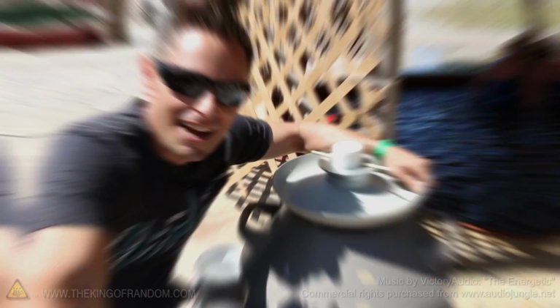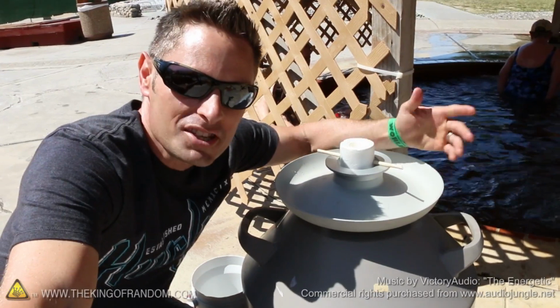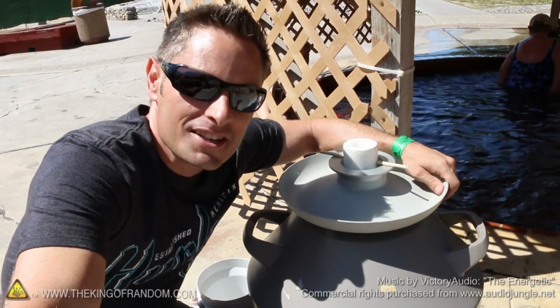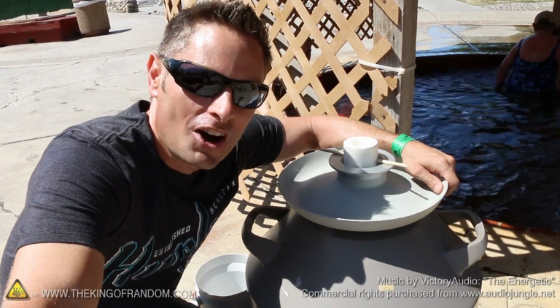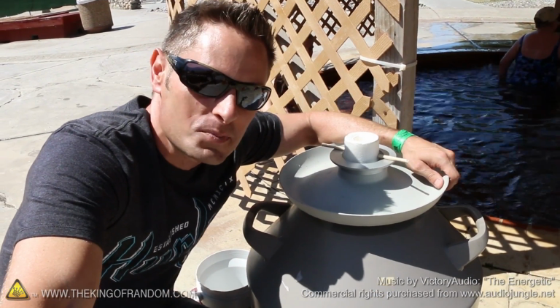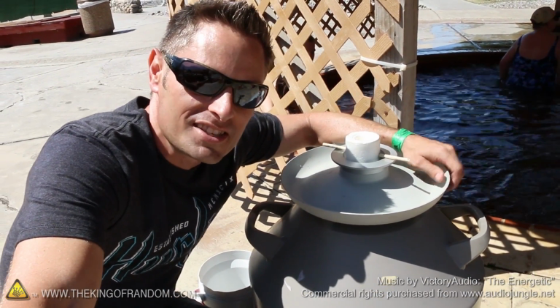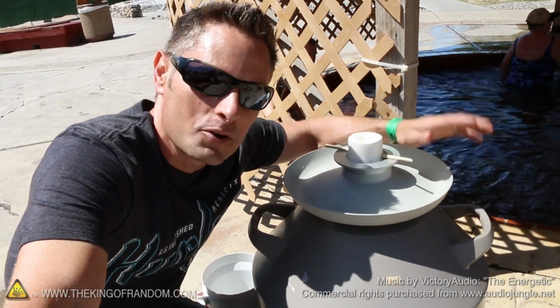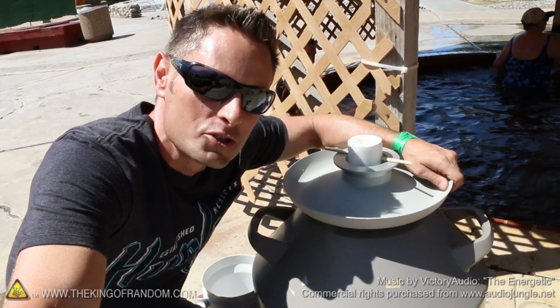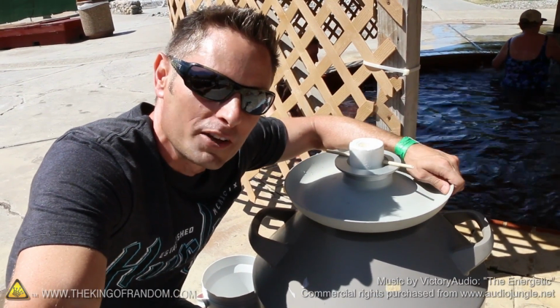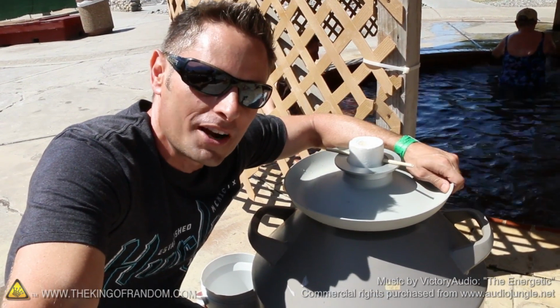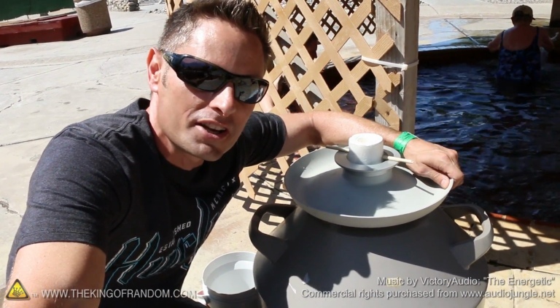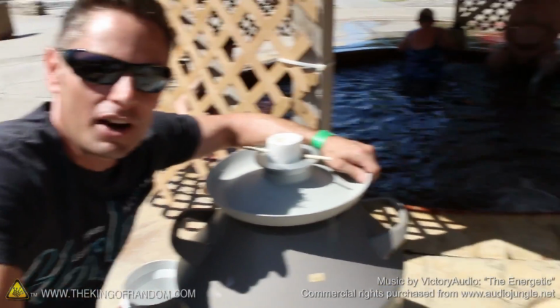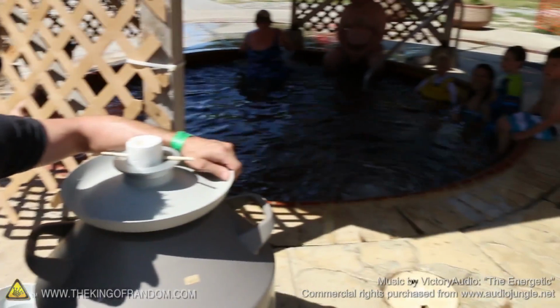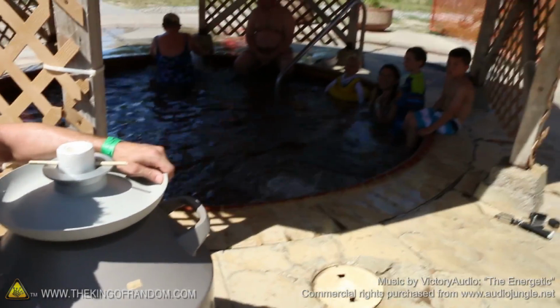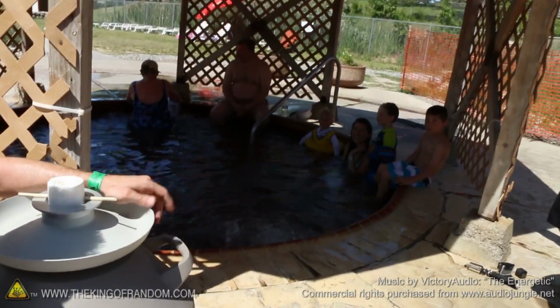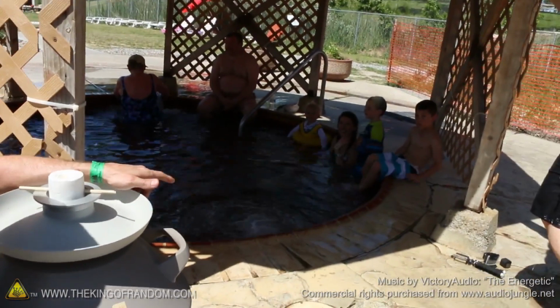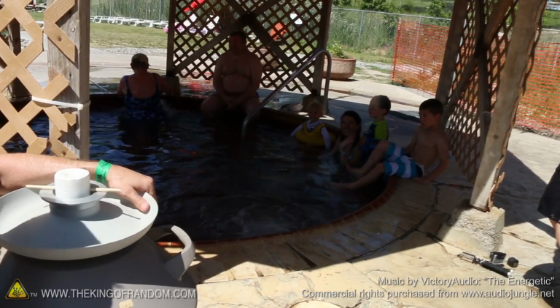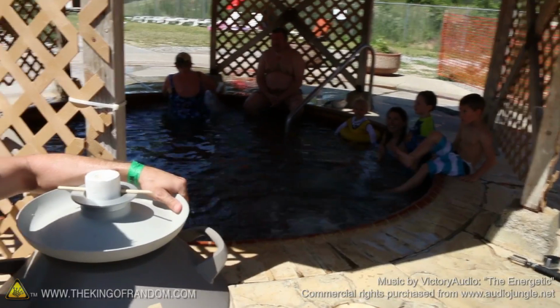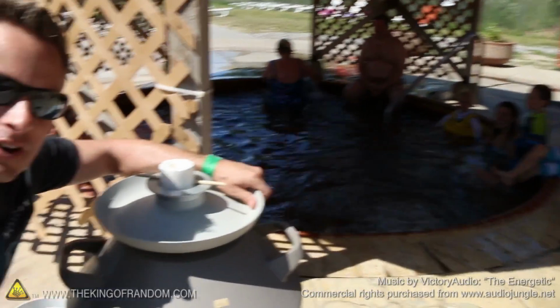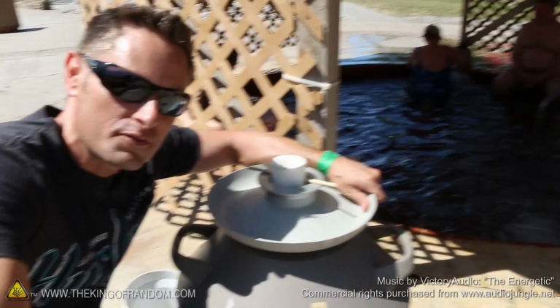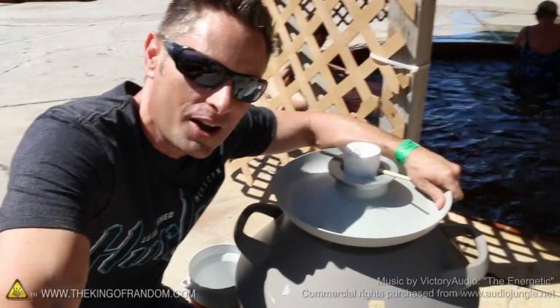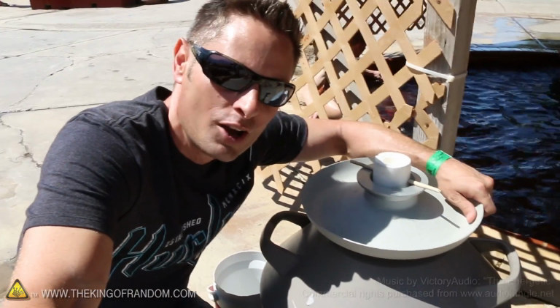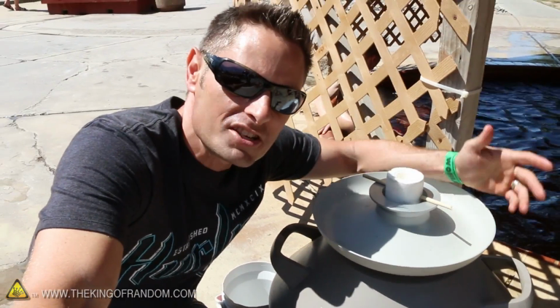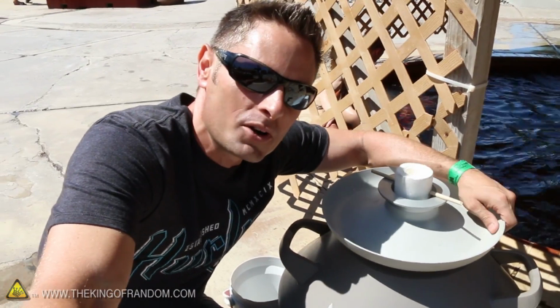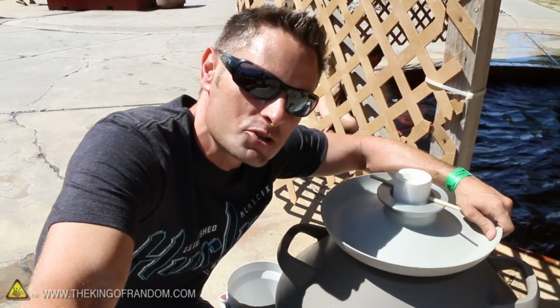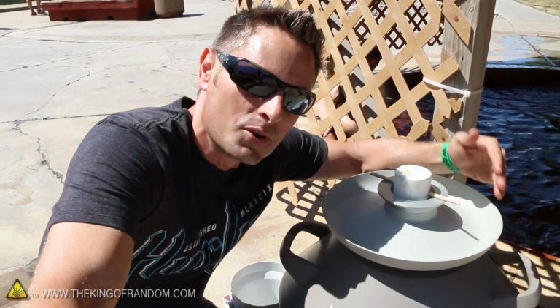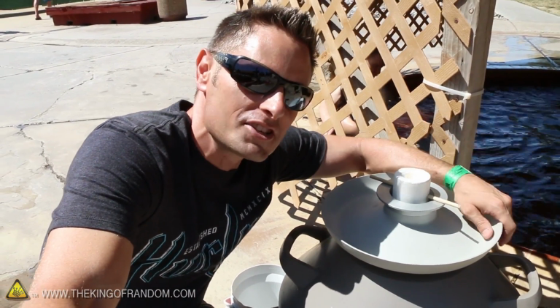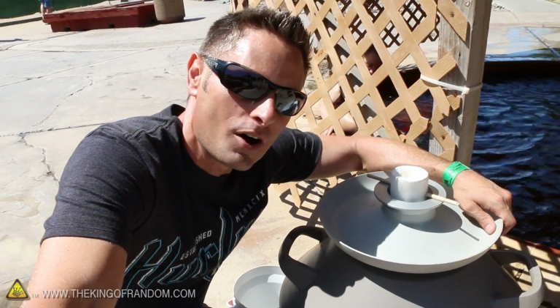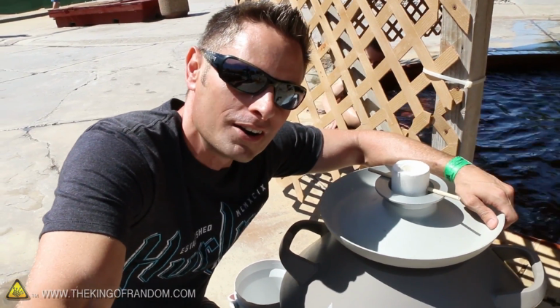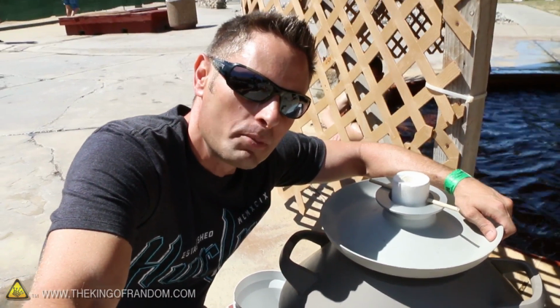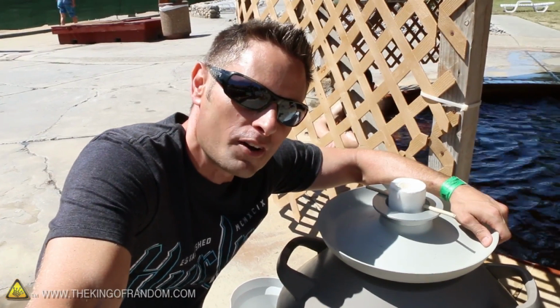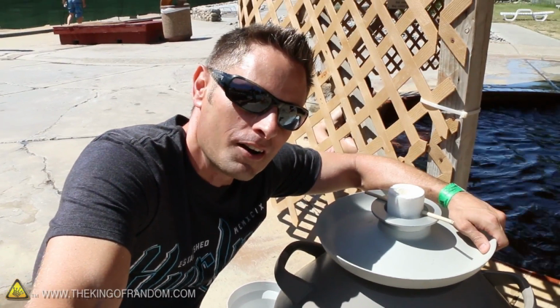Hey, what's up guys? I'm at the hot springs today with my dewar of liquid nitrogen and we got a pool over here that's a hundred and four degrees Fahrenheit. What does liquid nitrogen do when it hits hot water? You're about to find out.